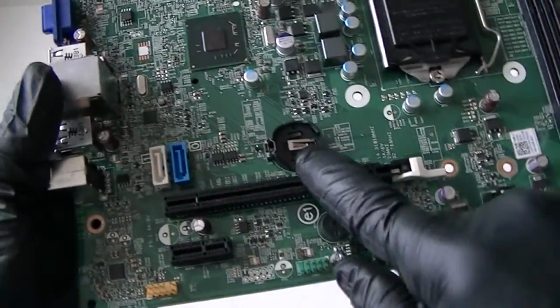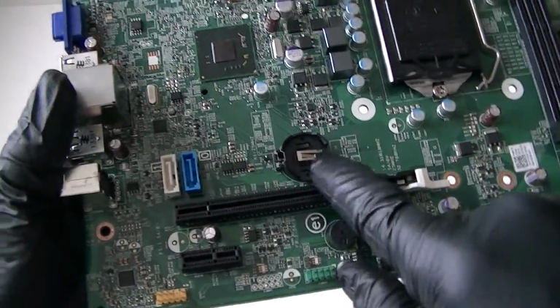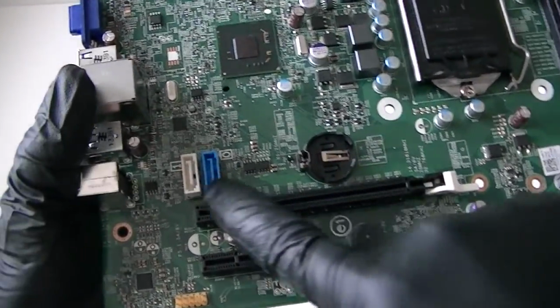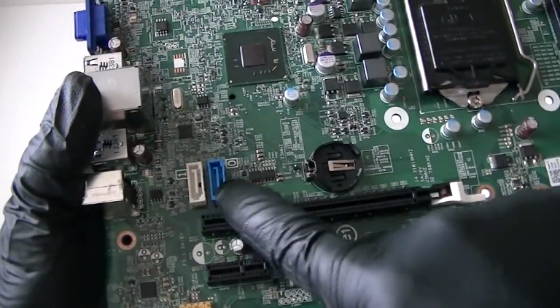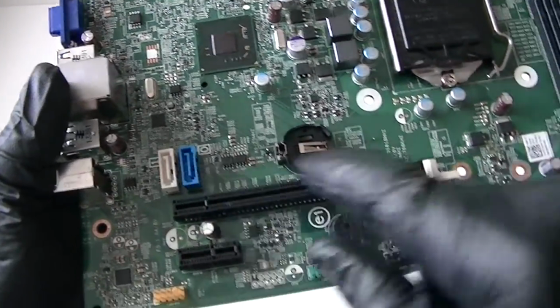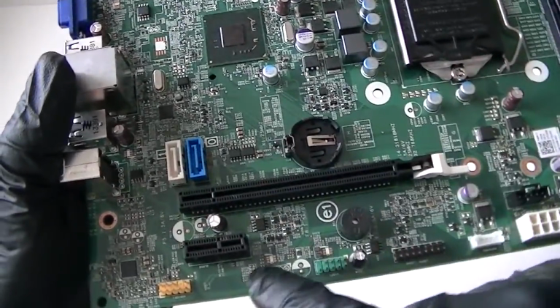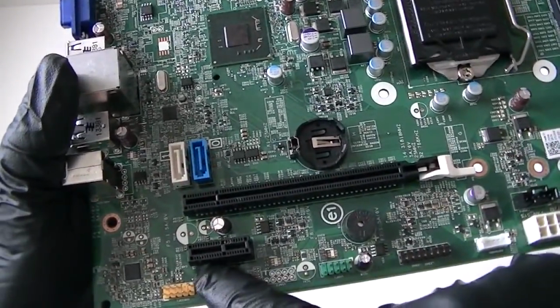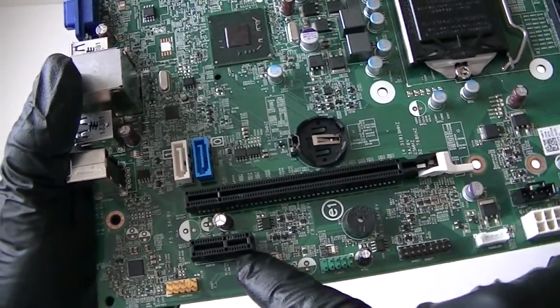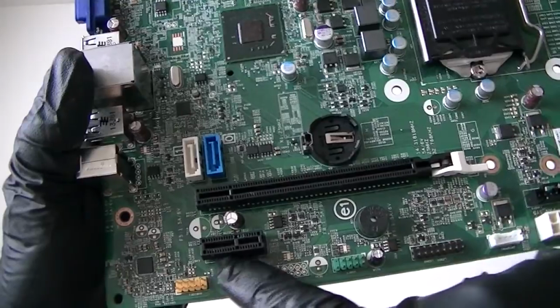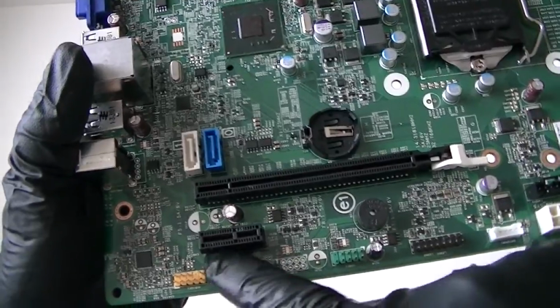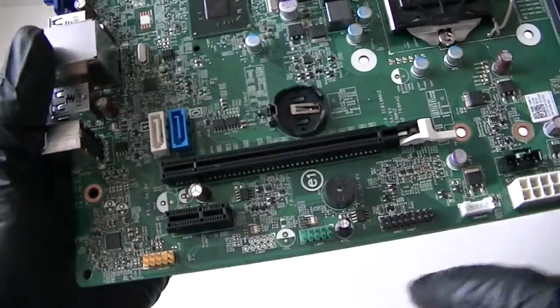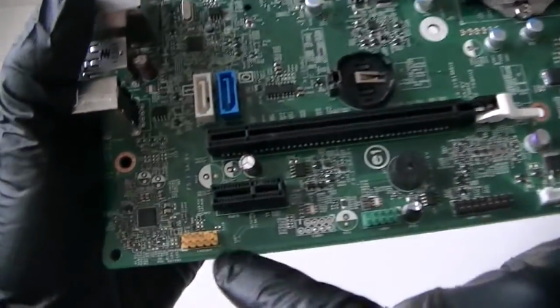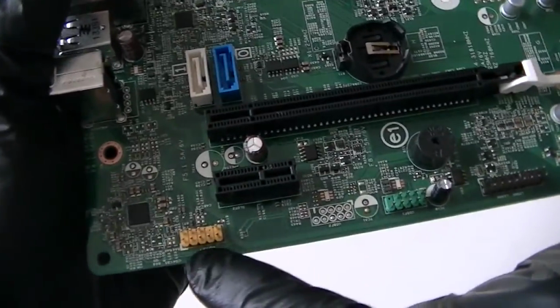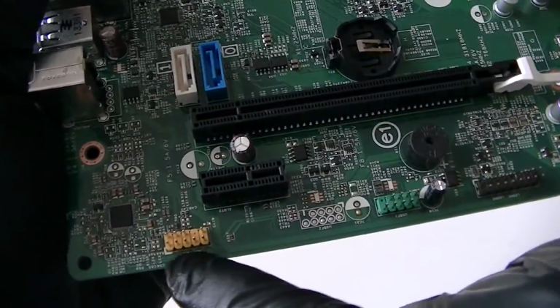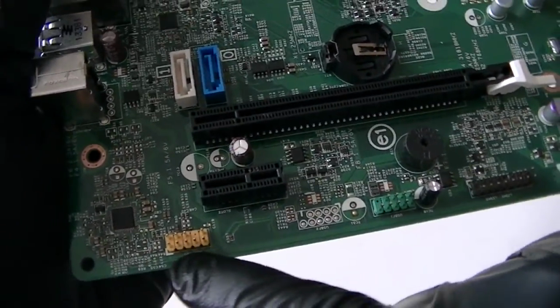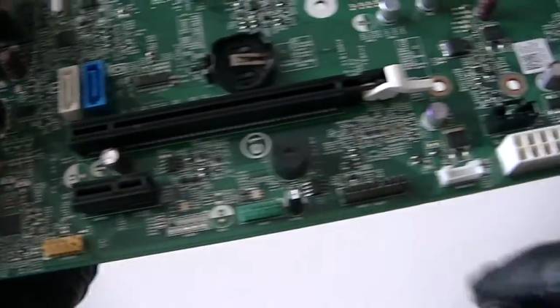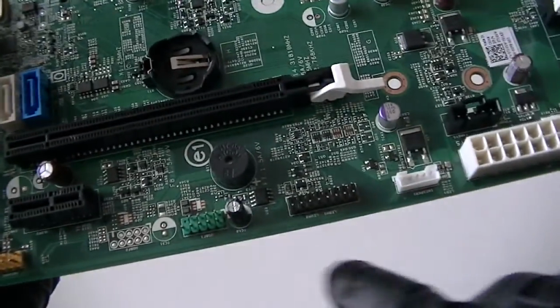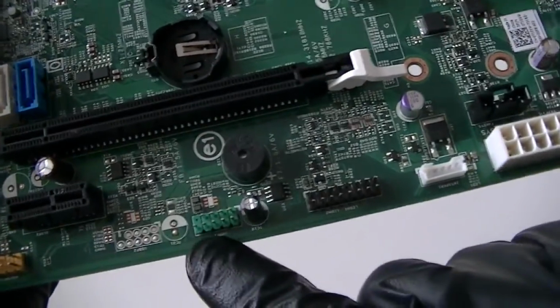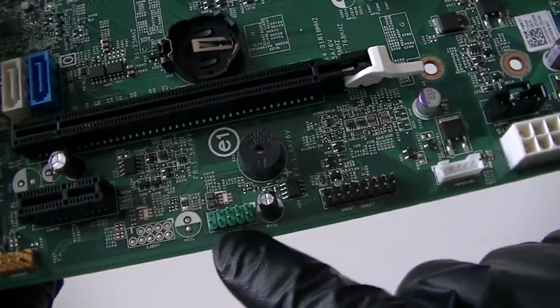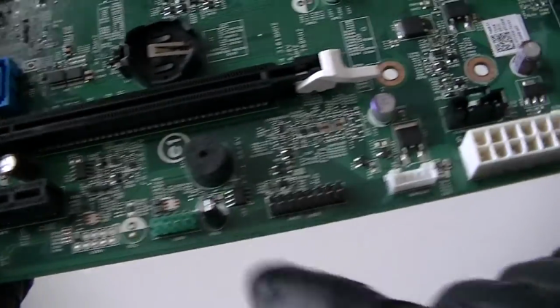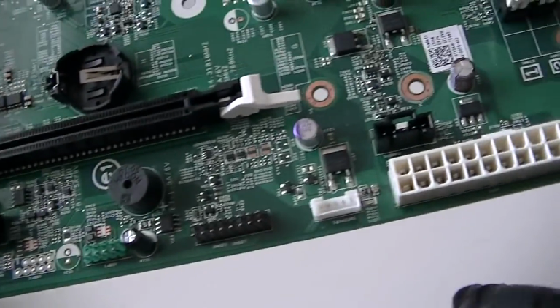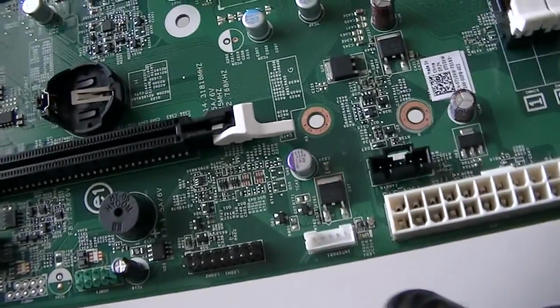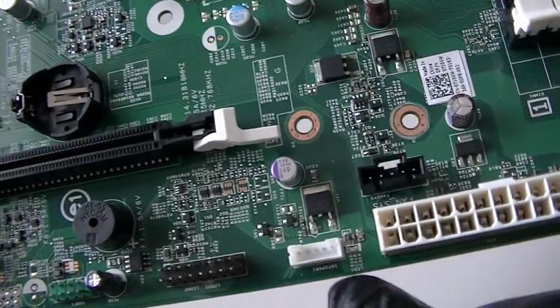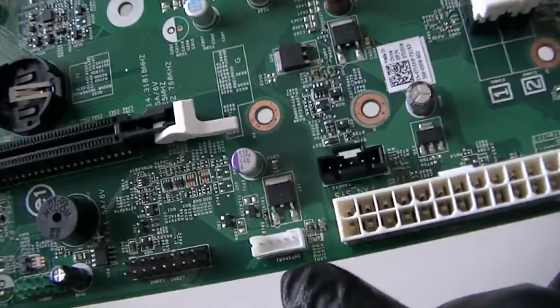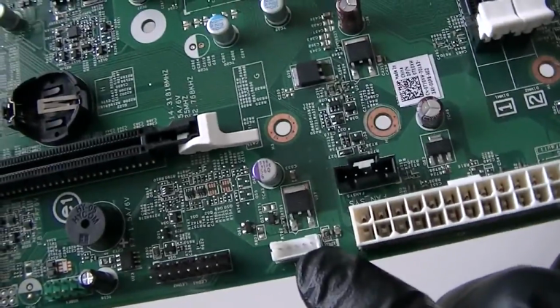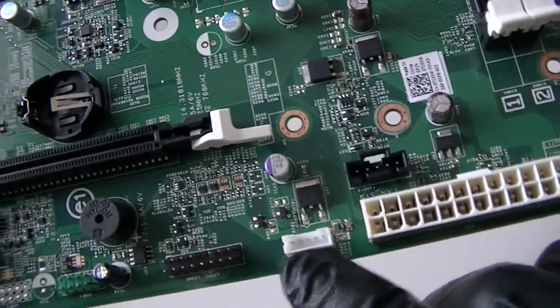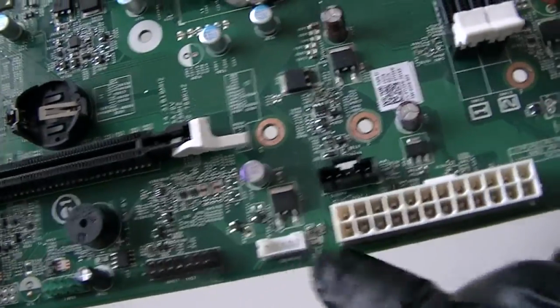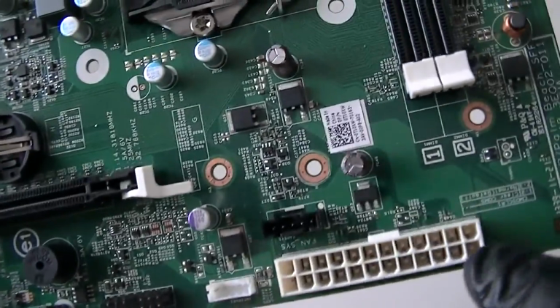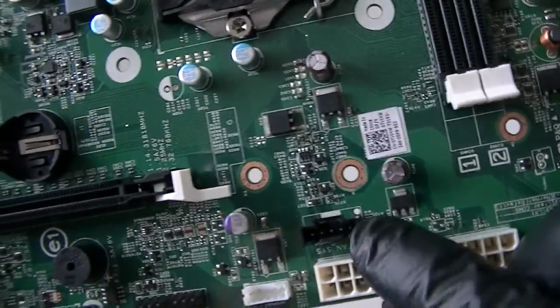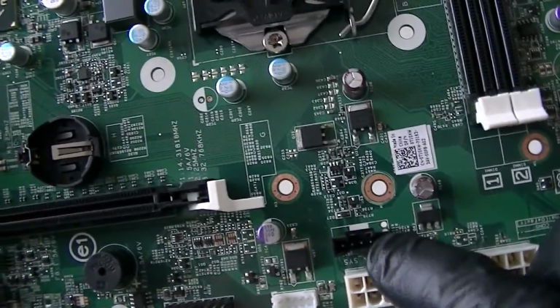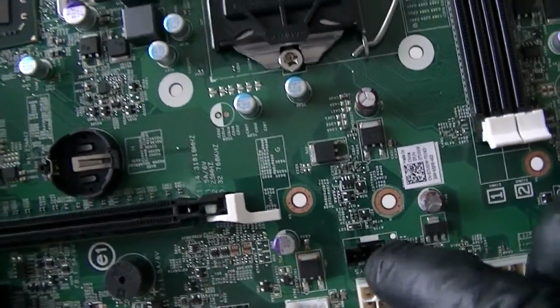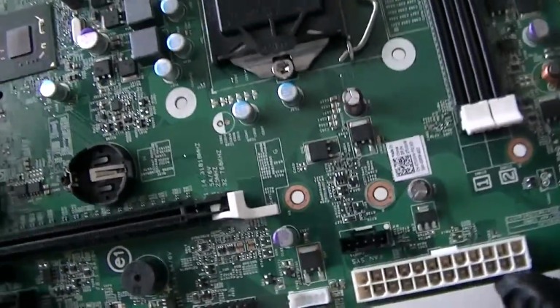Battery socket right there. 2 CD connectors right there. PCI Express x1 slot right here. Here's an audio header right there, USB header right there, internal speaker connector header right there, and another system fan header right there.